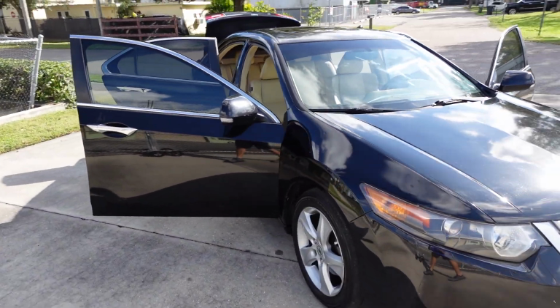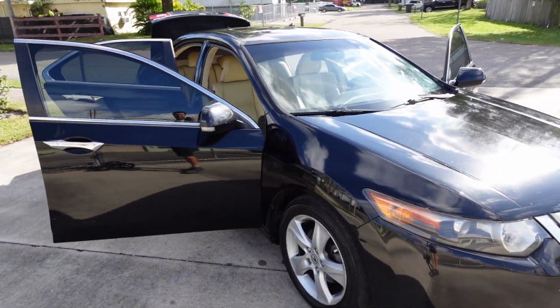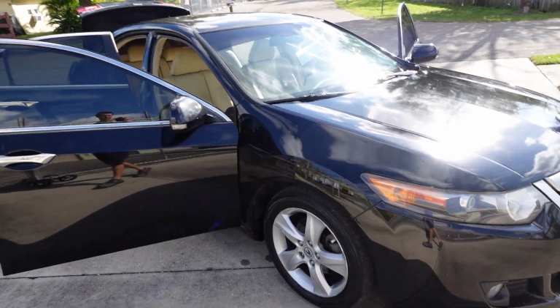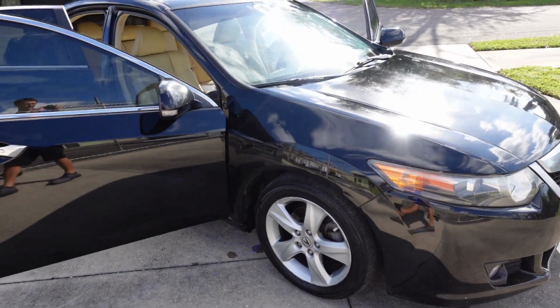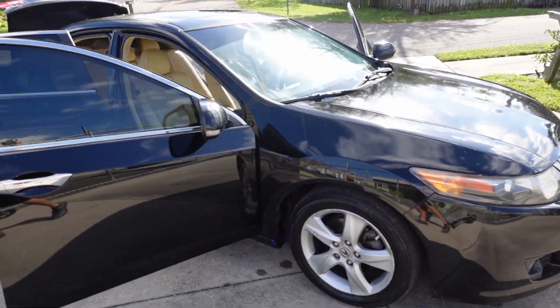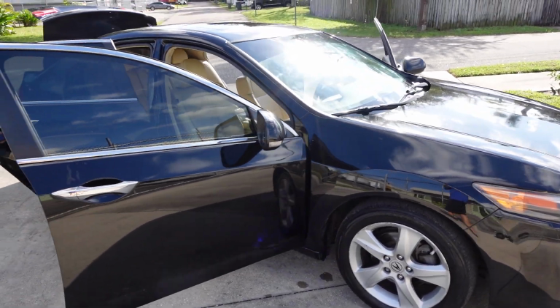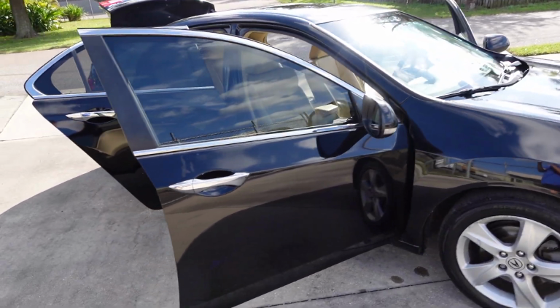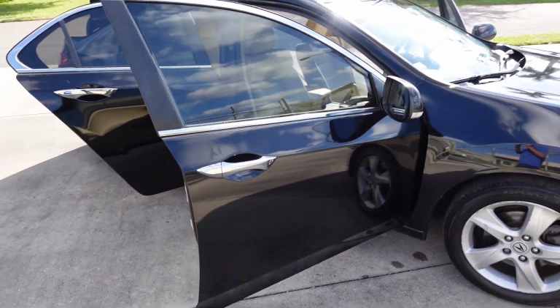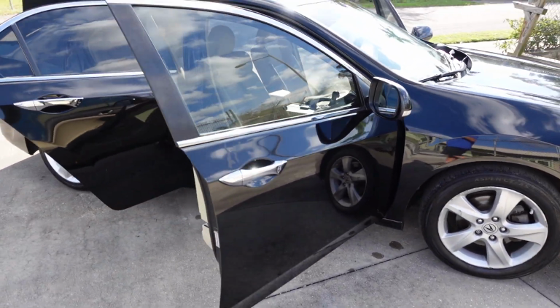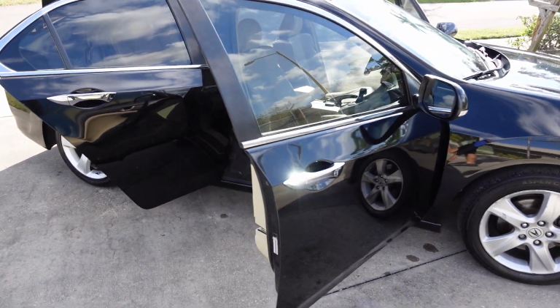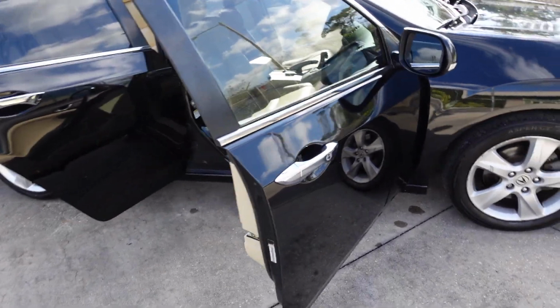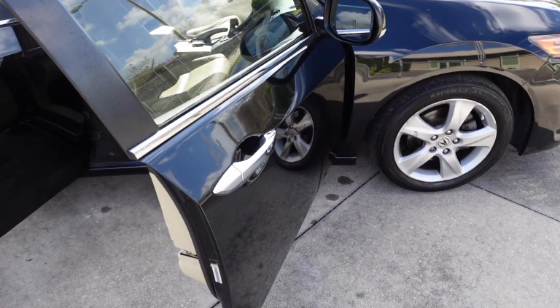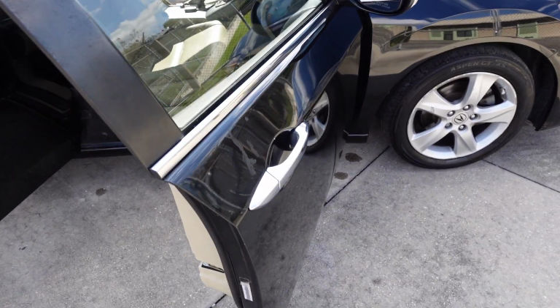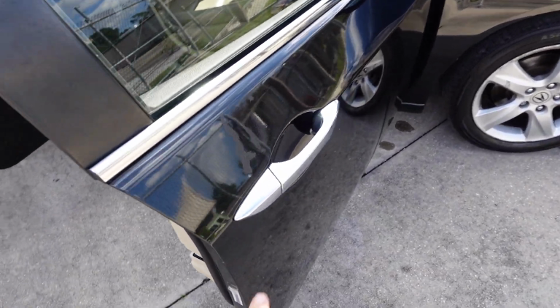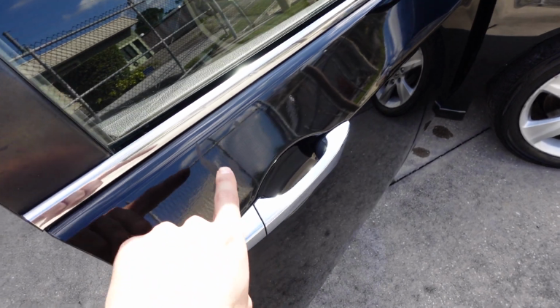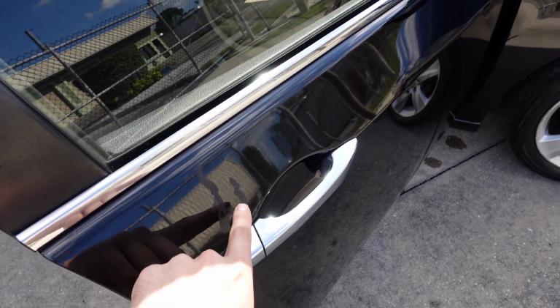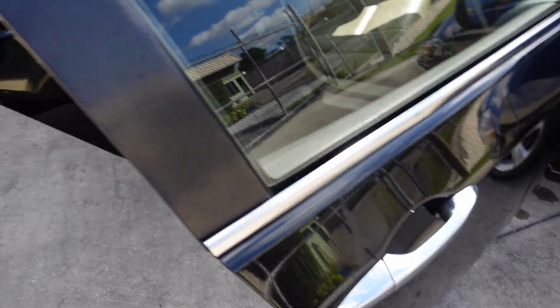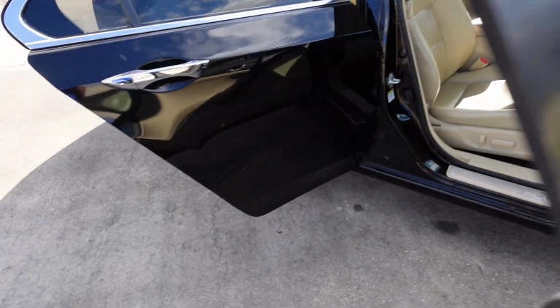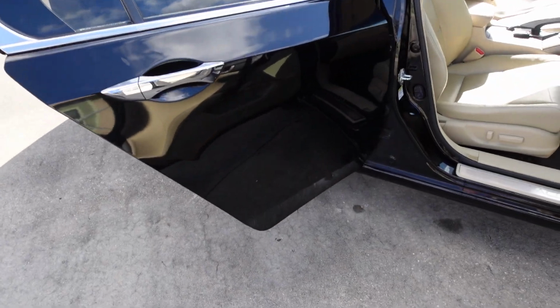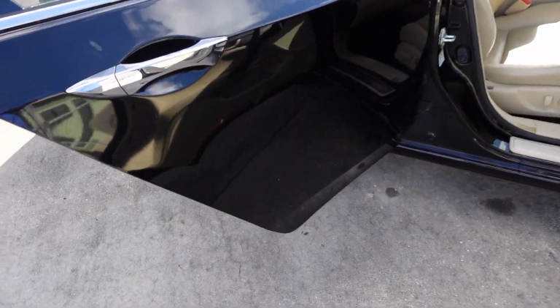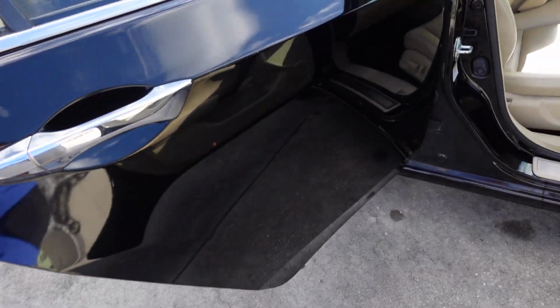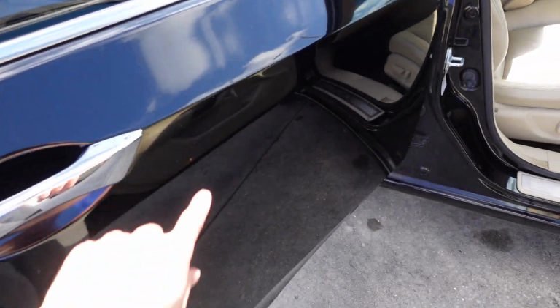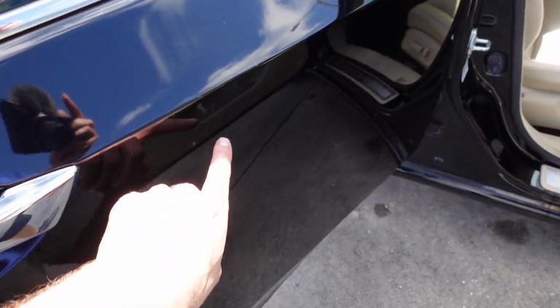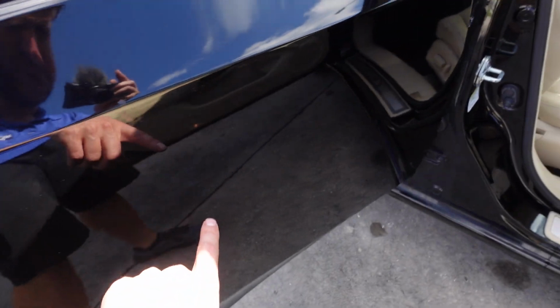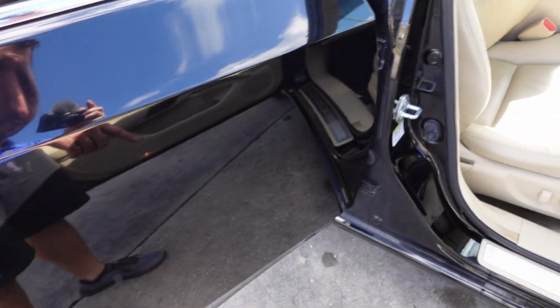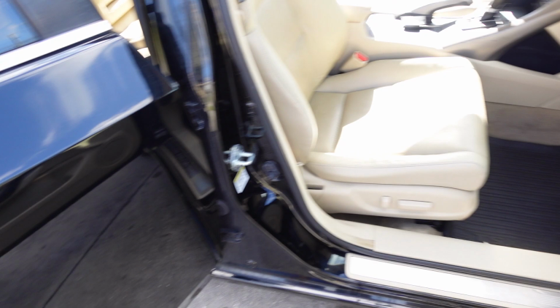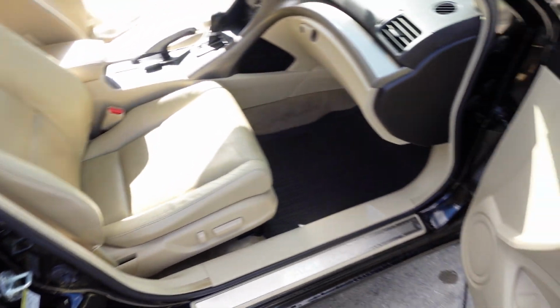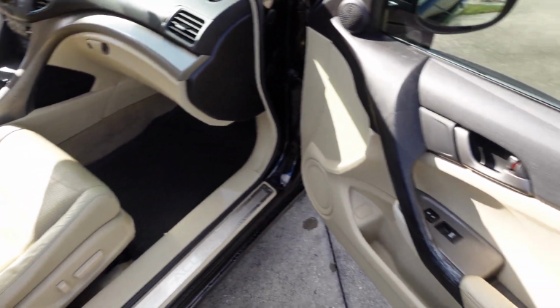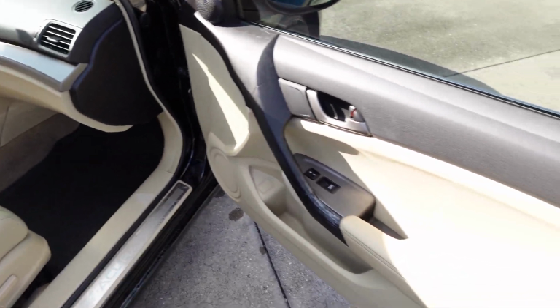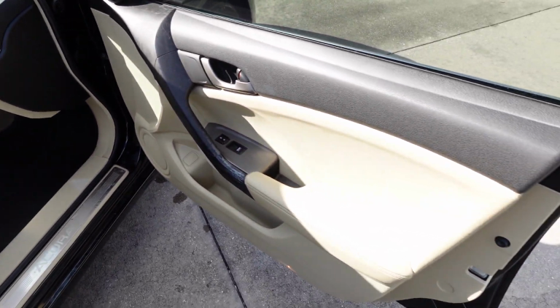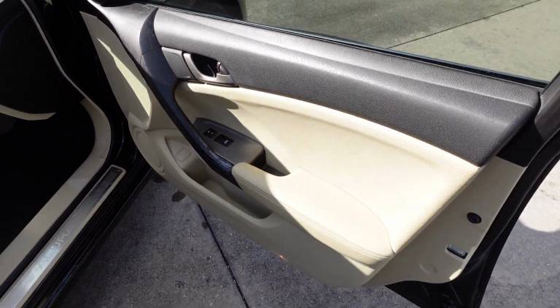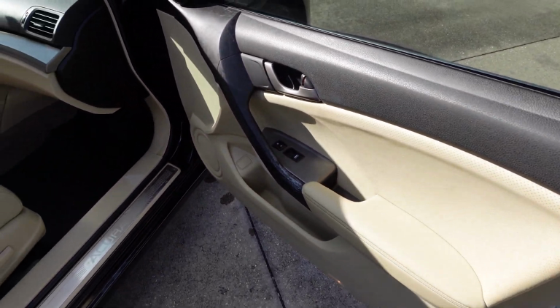This one comes with tinted windows and does have some areas of touch-up paint pretty much all around the vehicle, where somebody got real happy with a touch-up pen just fixing small little chips. So you will see that around the car, but it does show beautifully.